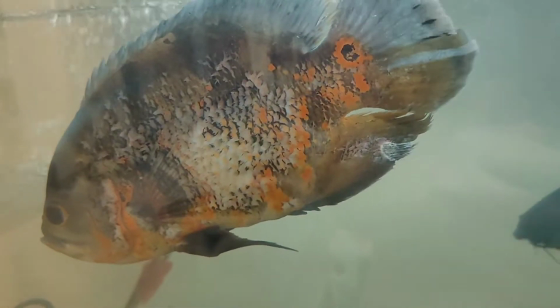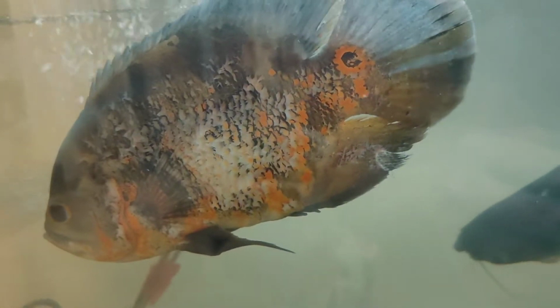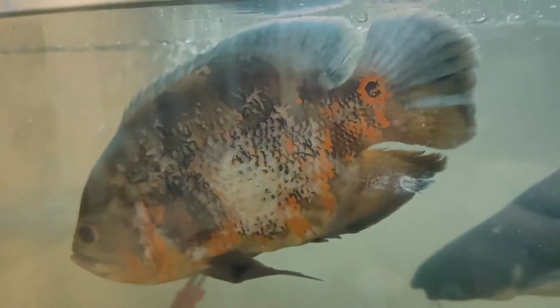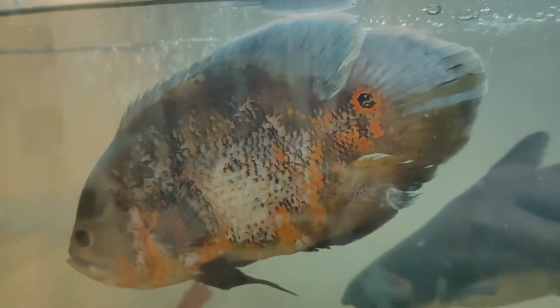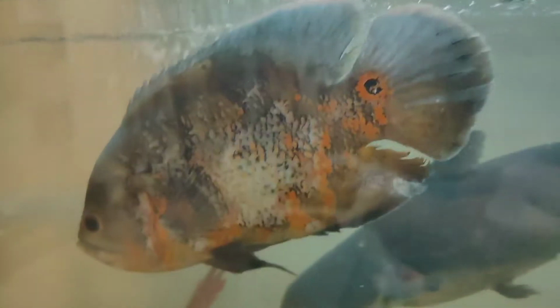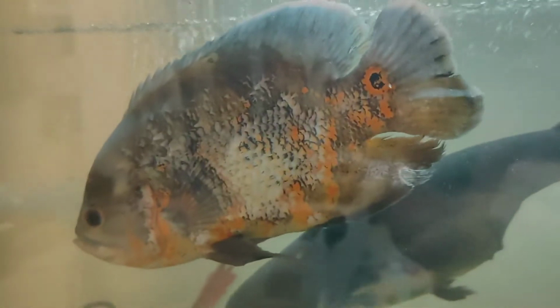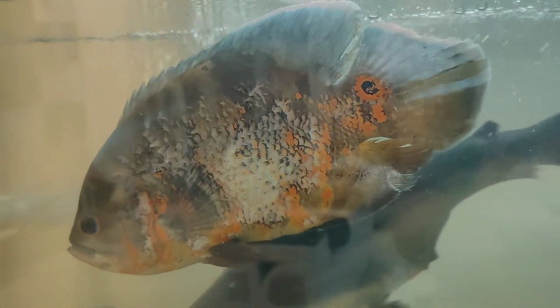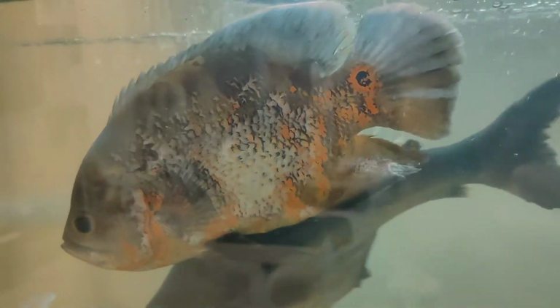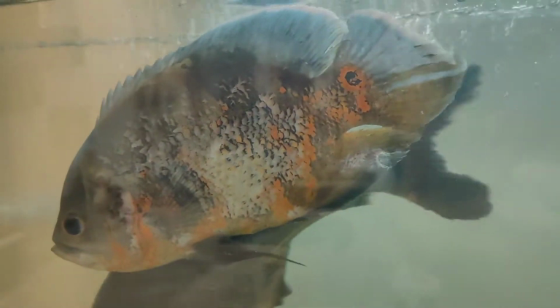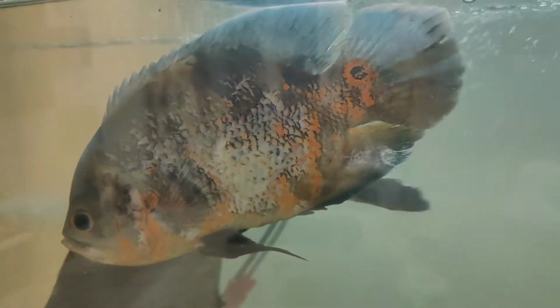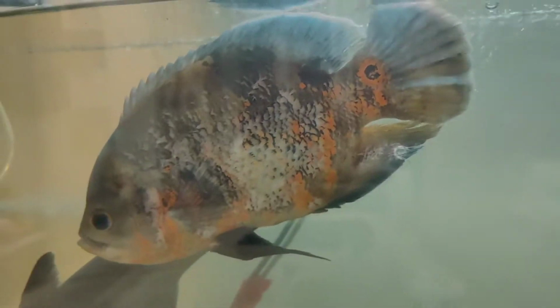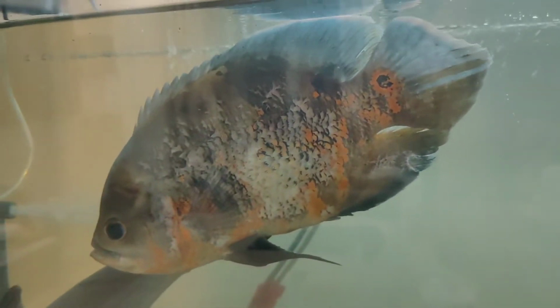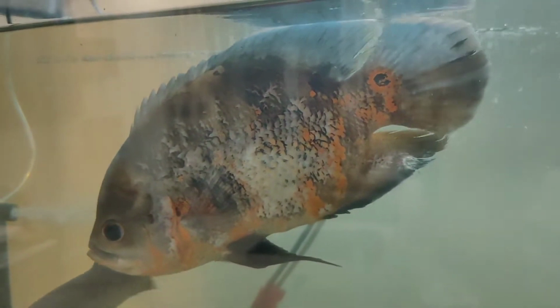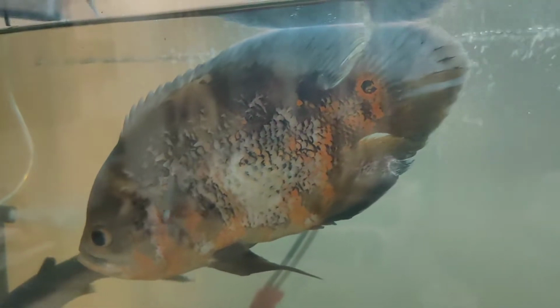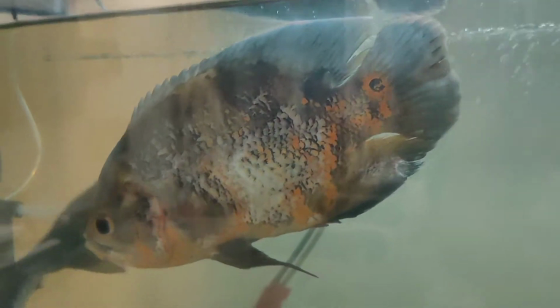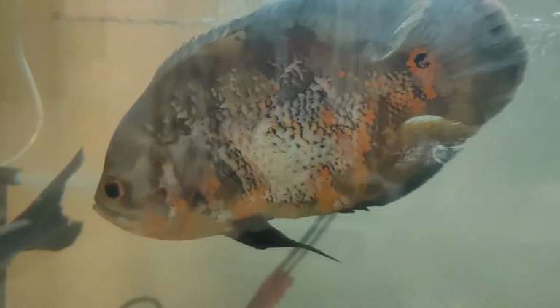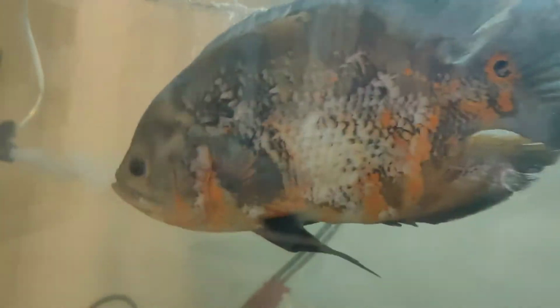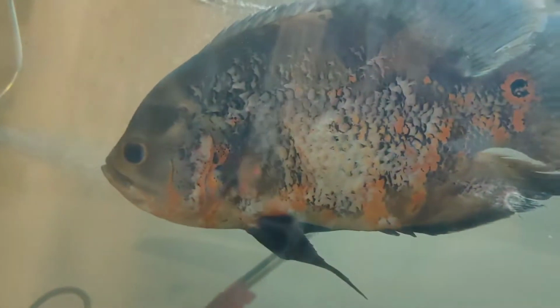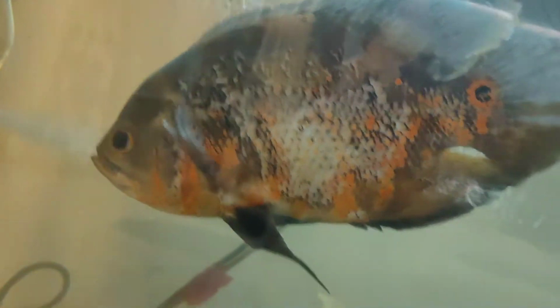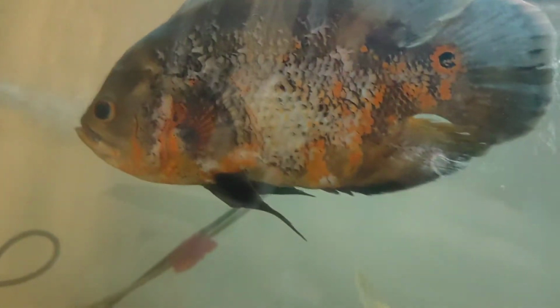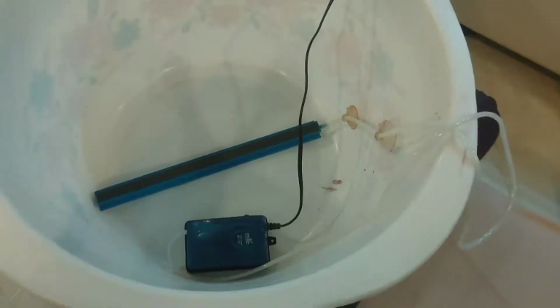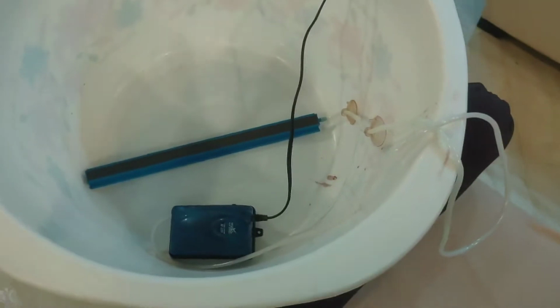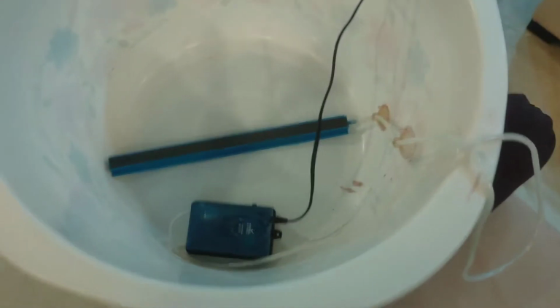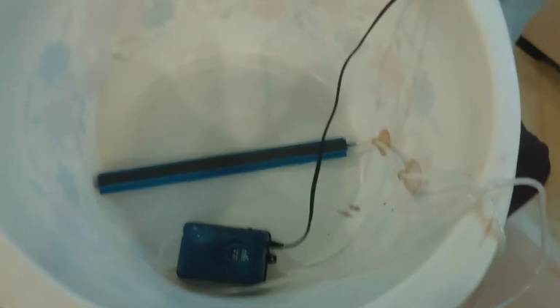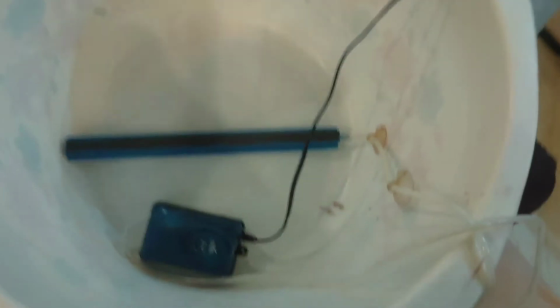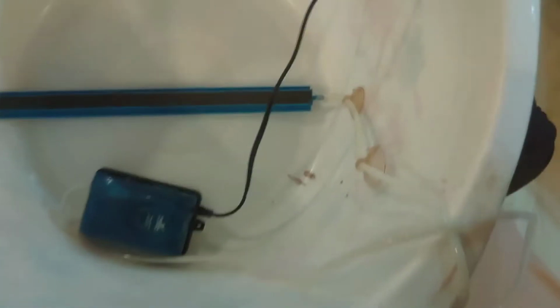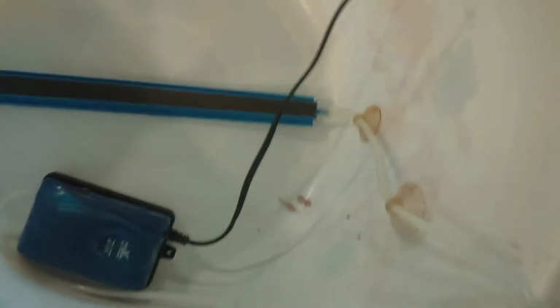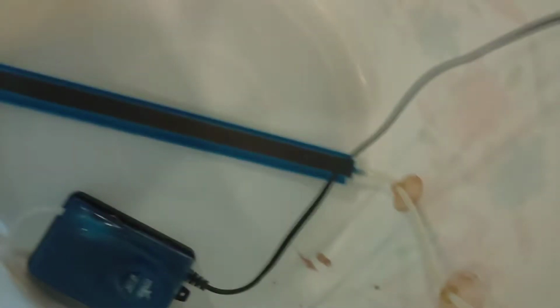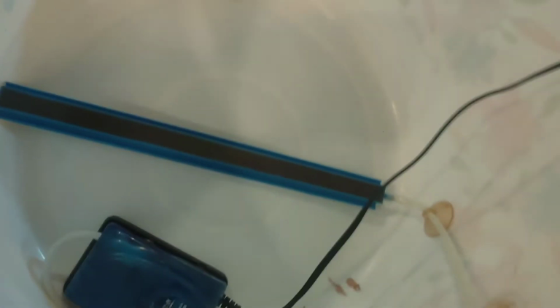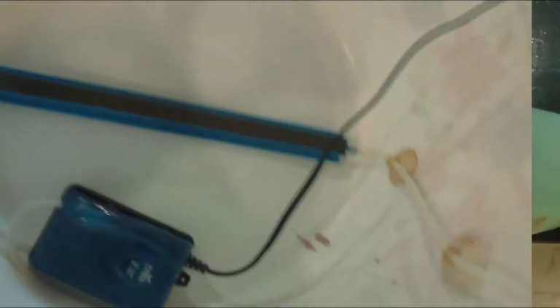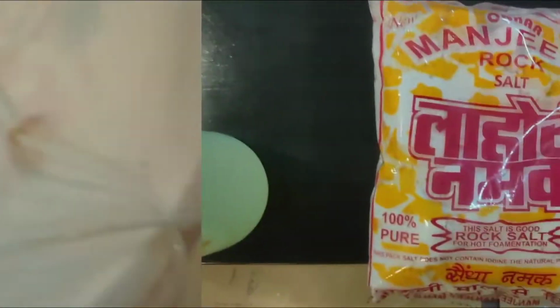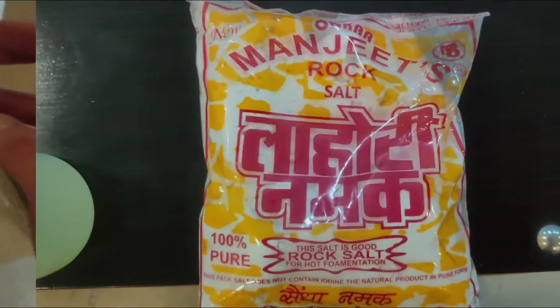First, remove the infected fish from the aquarium, as other fish will harm her more by eating her skin, making her harder to heal. For that you require a bucket with an air pump — I've attached an air pump so the fish can breathe easily.